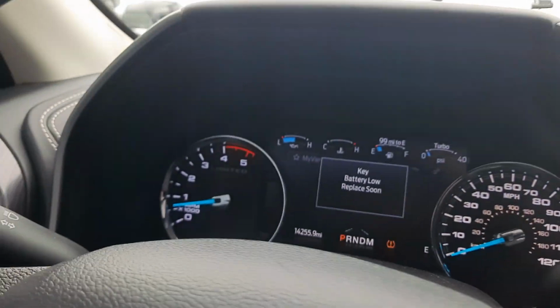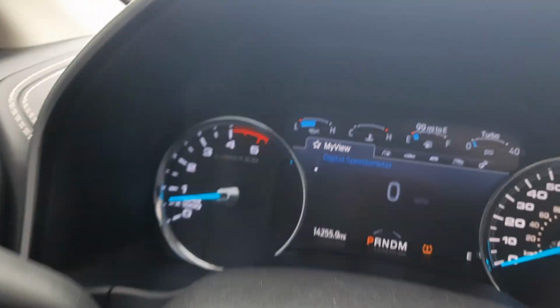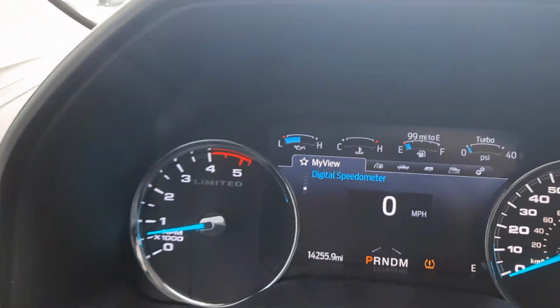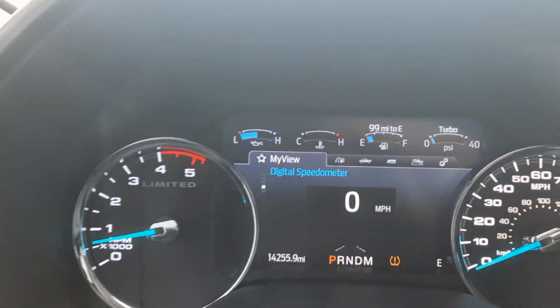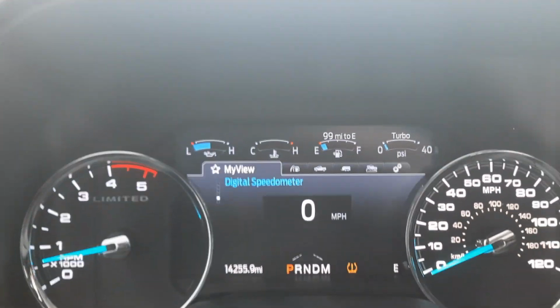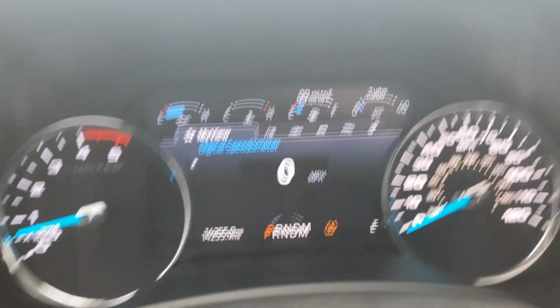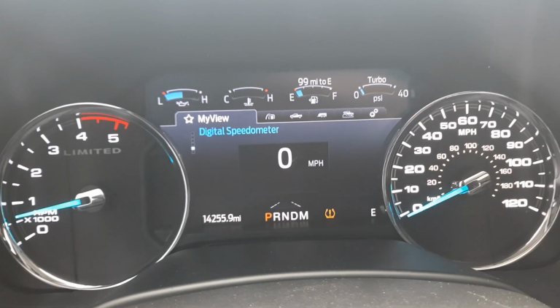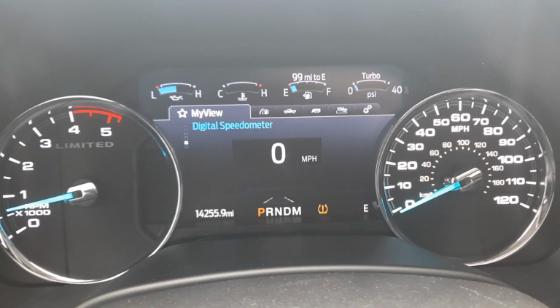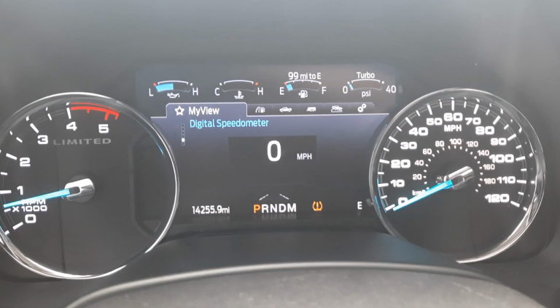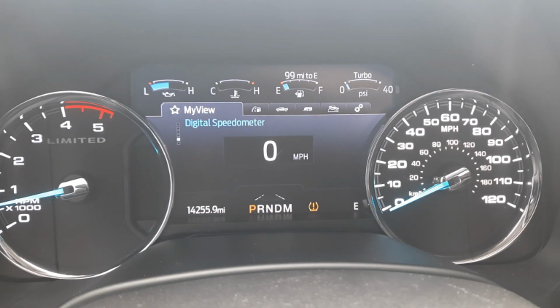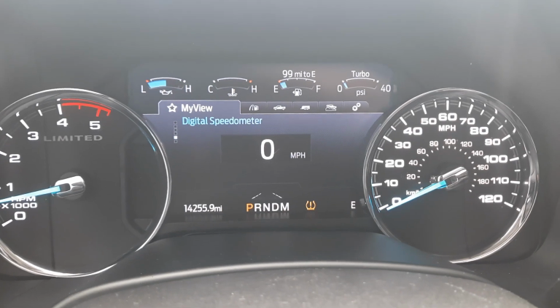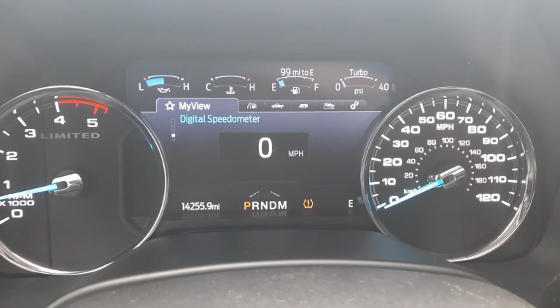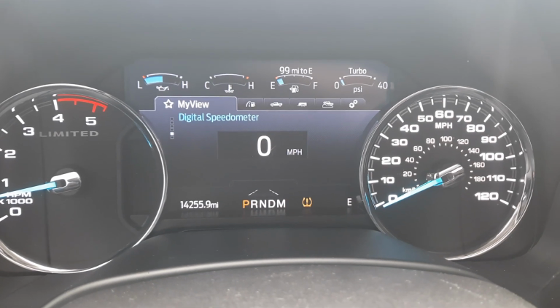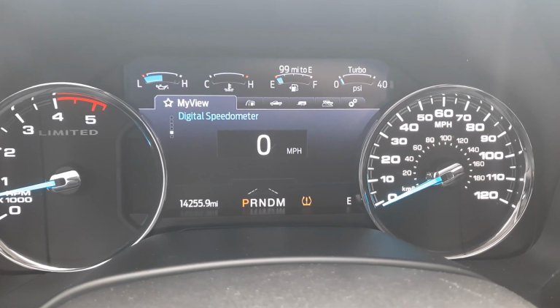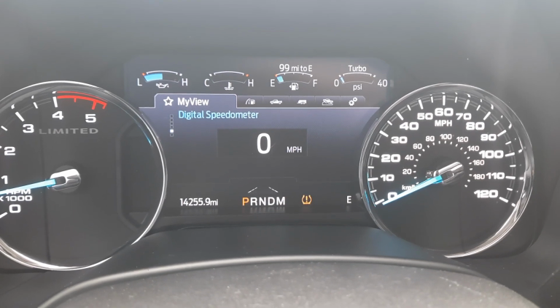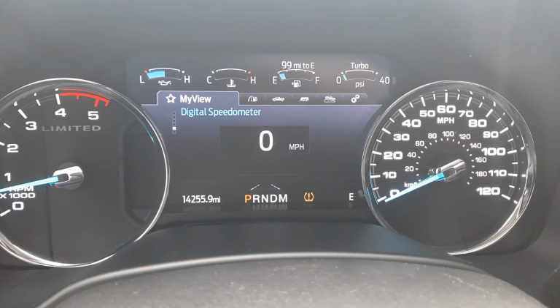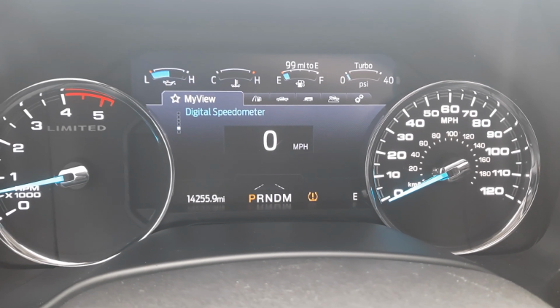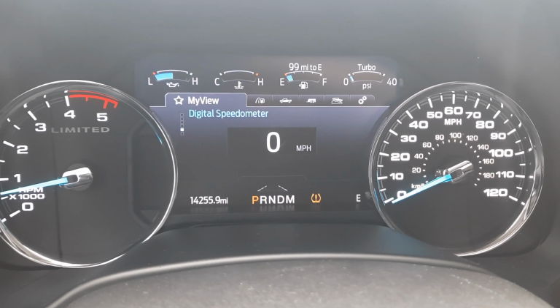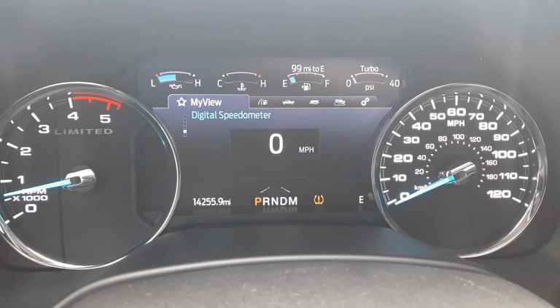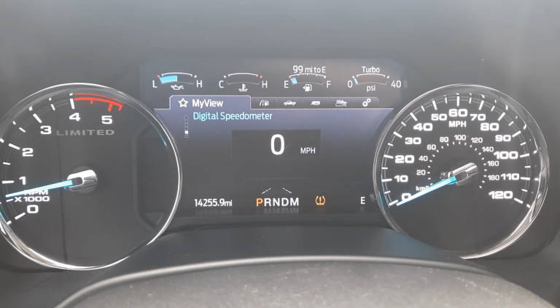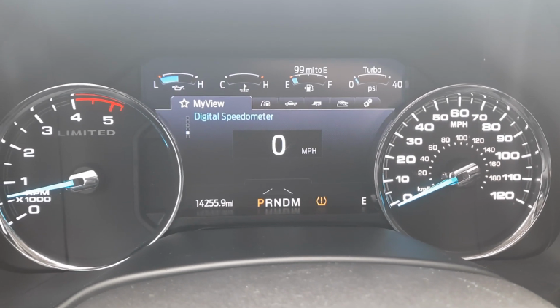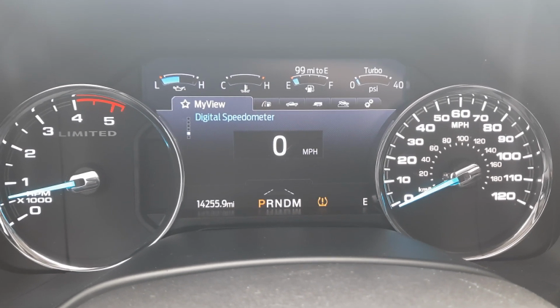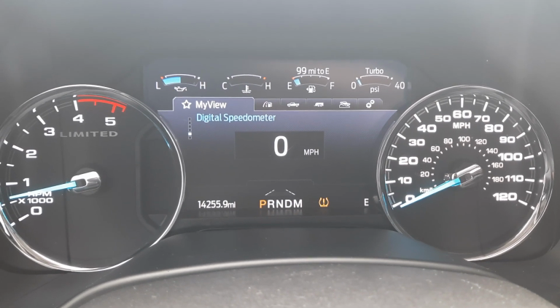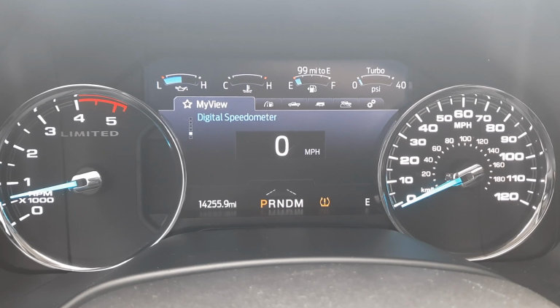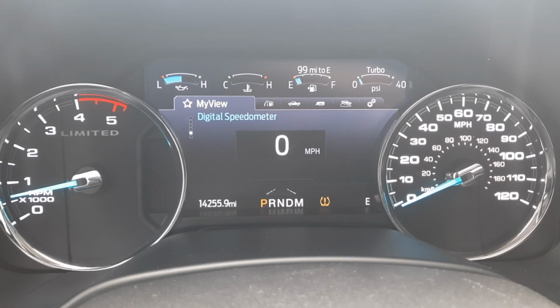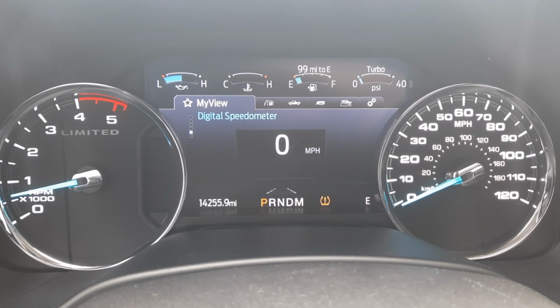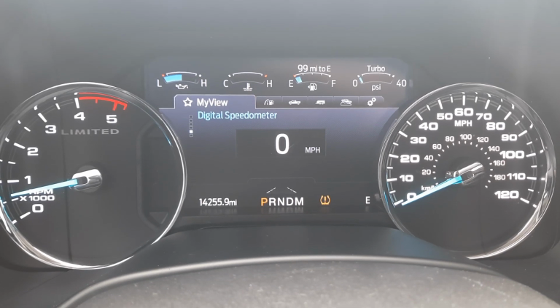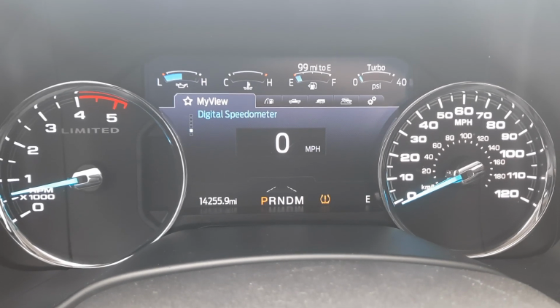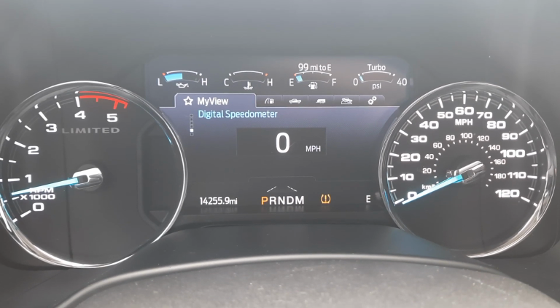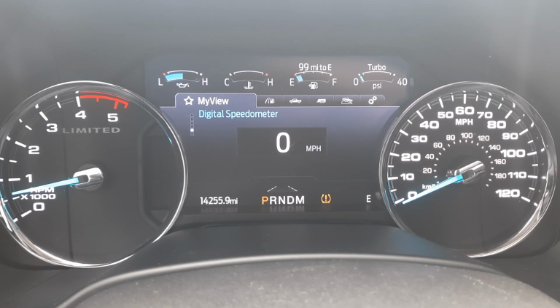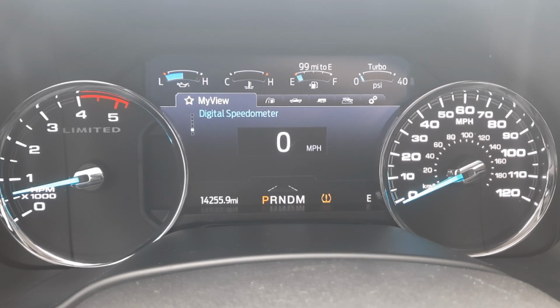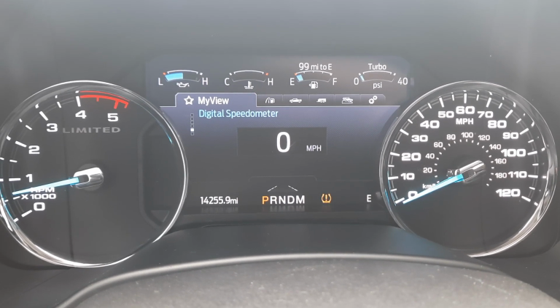If you would like more information on this vehicle, you can check out the links in the description below, or you can give us a call here at Terry Henricks Ford: 419-445-7460.